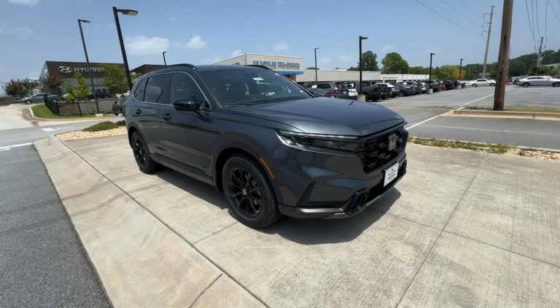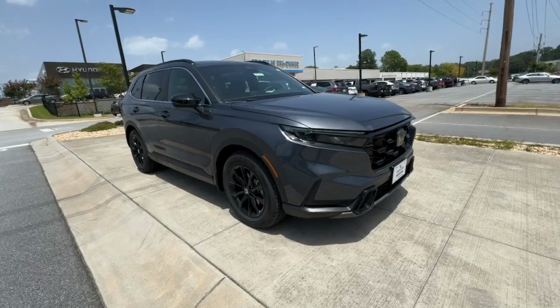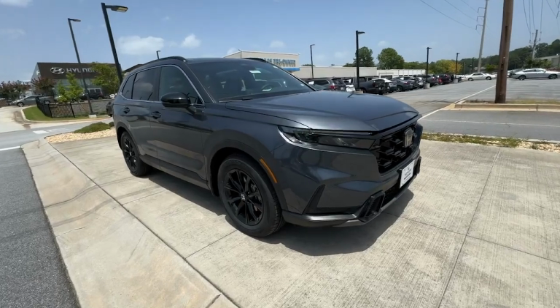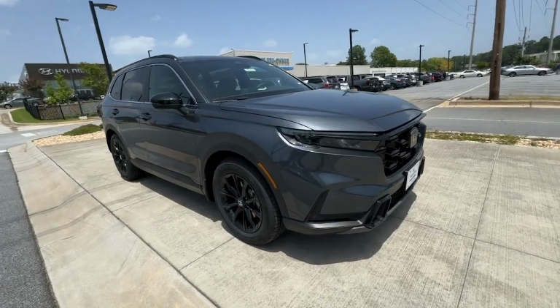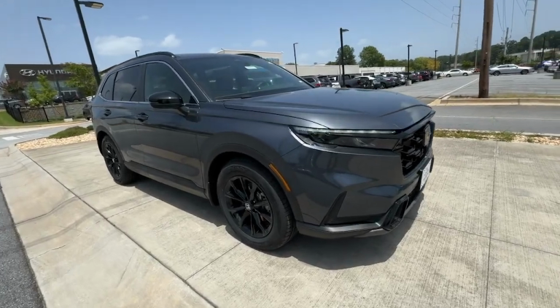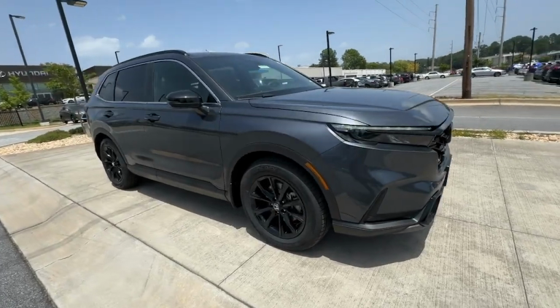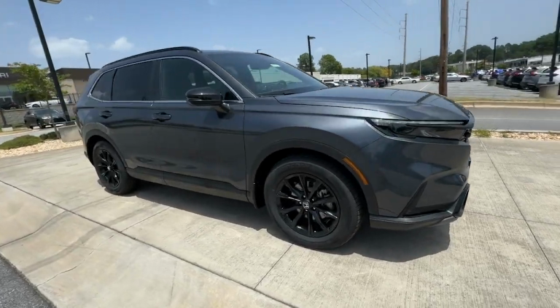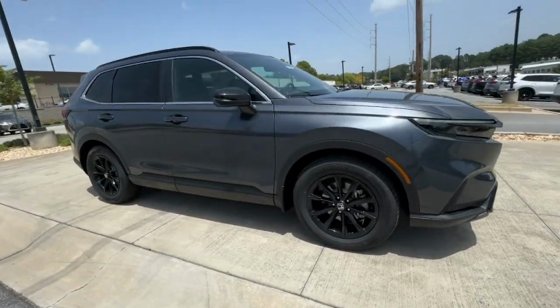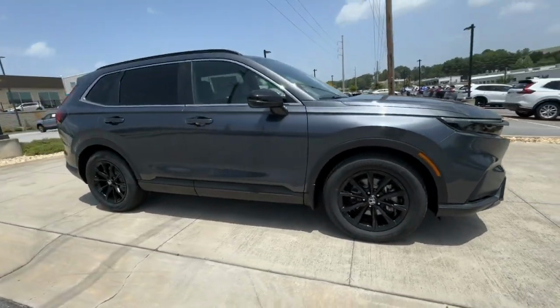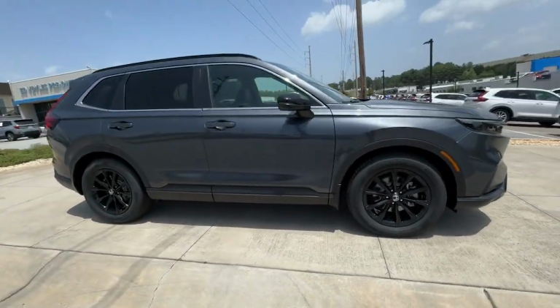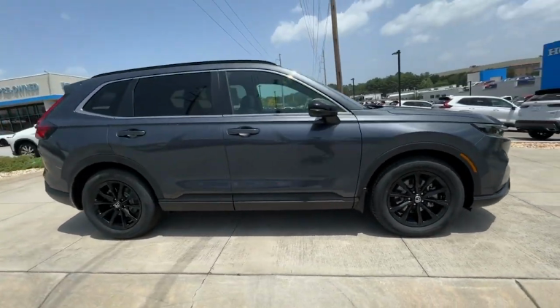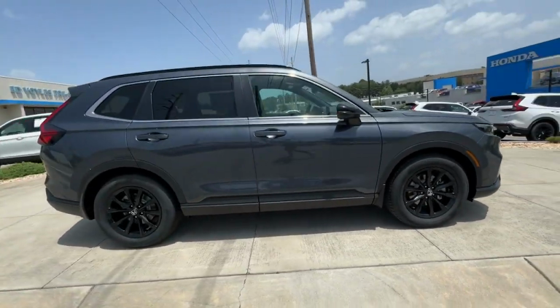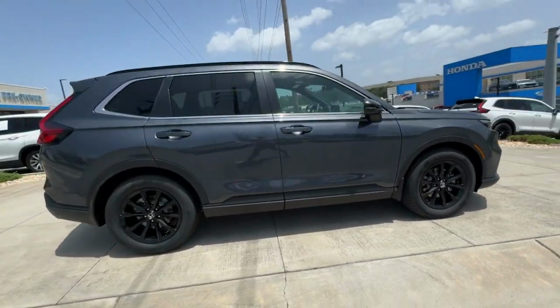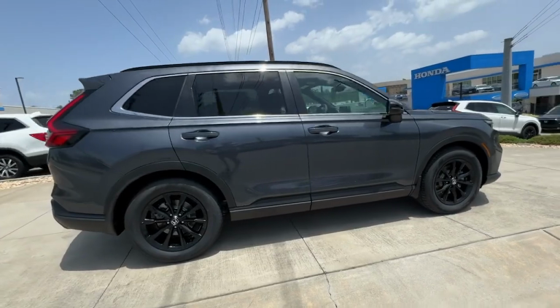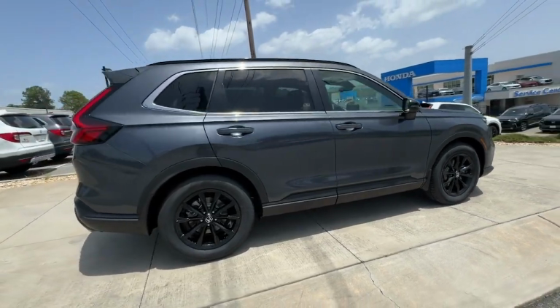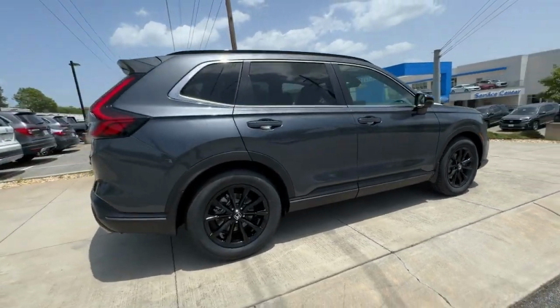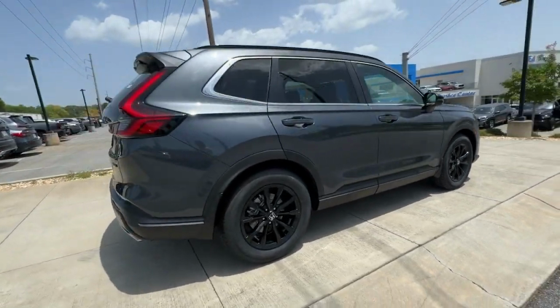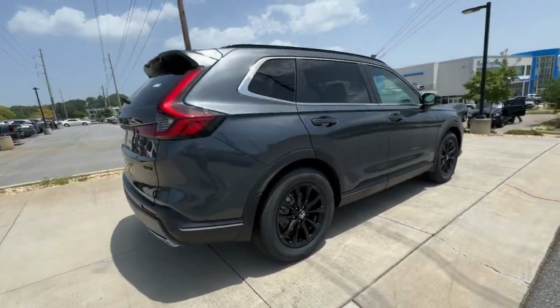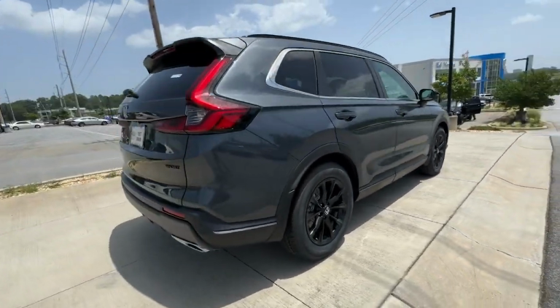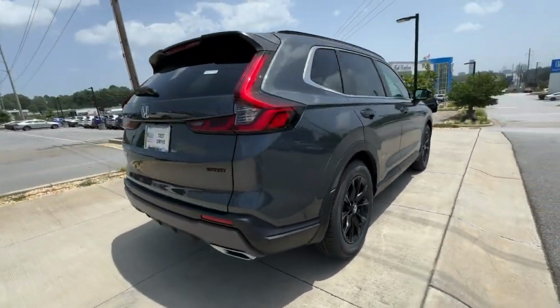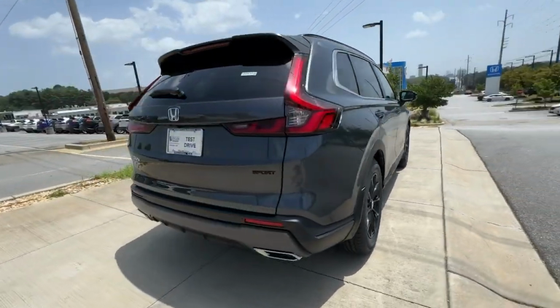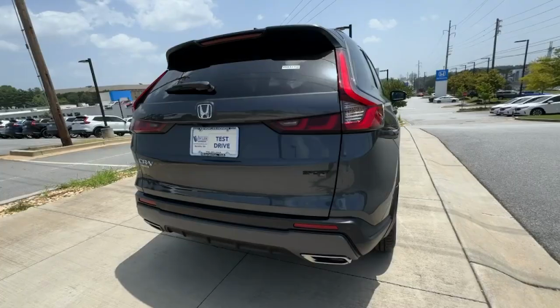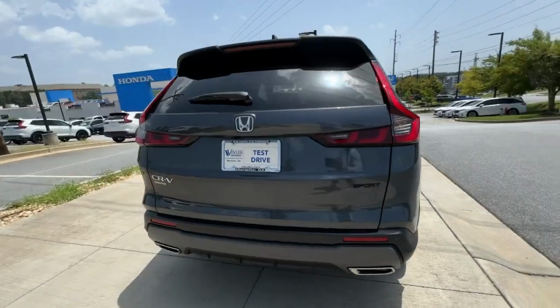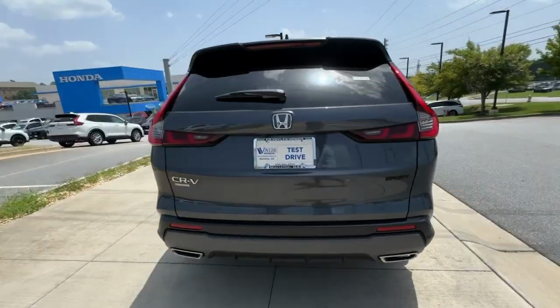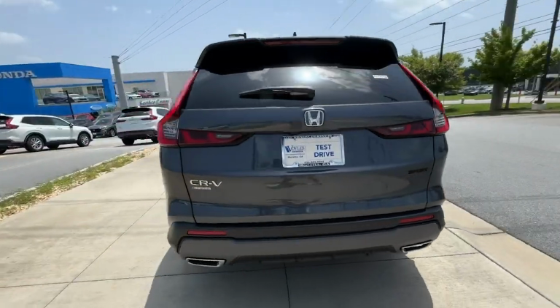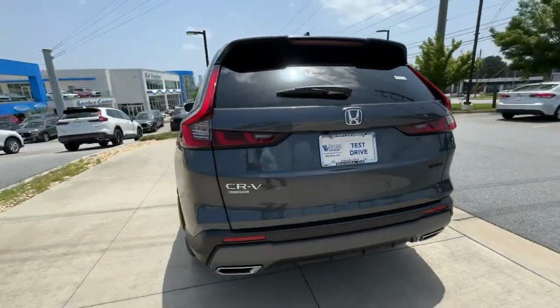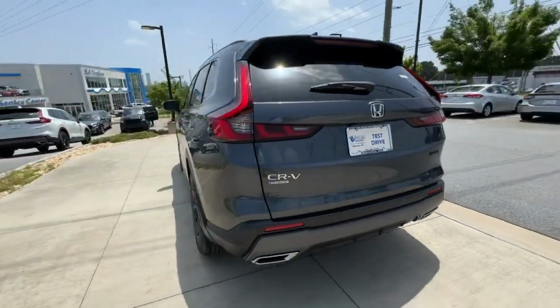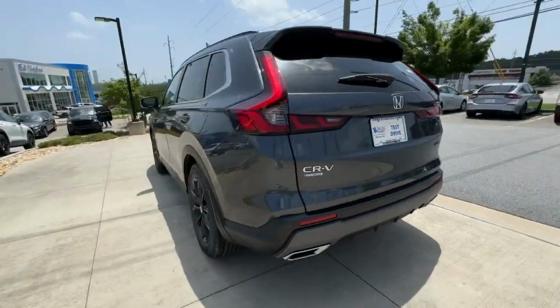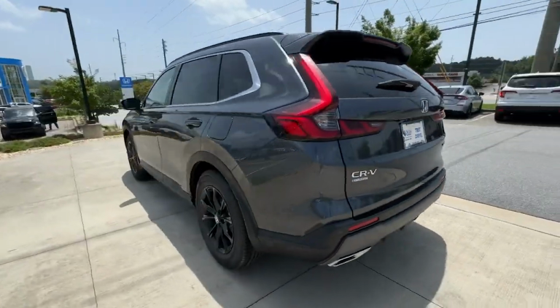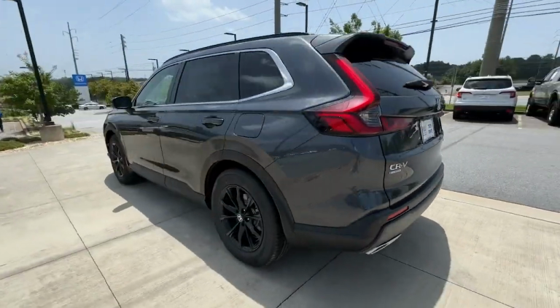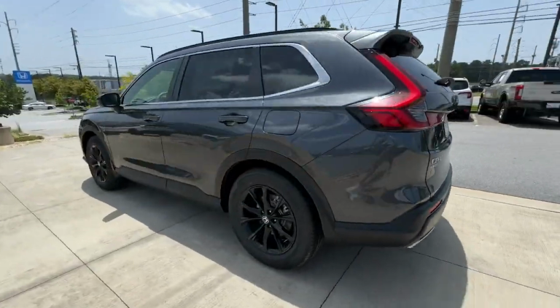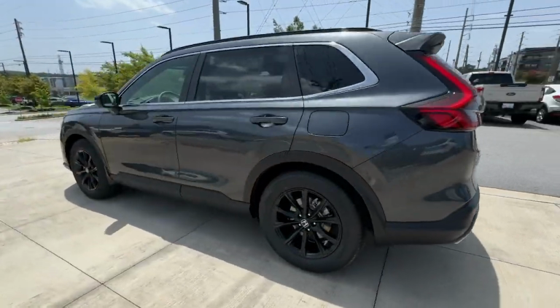This could be the car for you. The 2025 Honda CR-V Hybrid. This stylish CR-V Hybrid is not only highly pleasing to drive, it also offers climate-friendly hybrid efficiency,